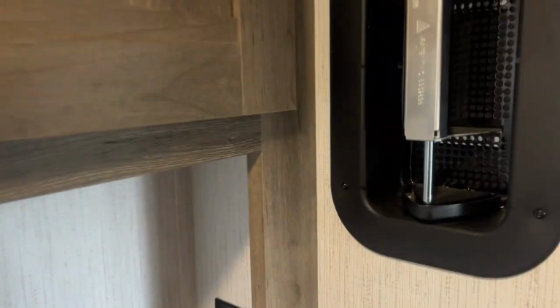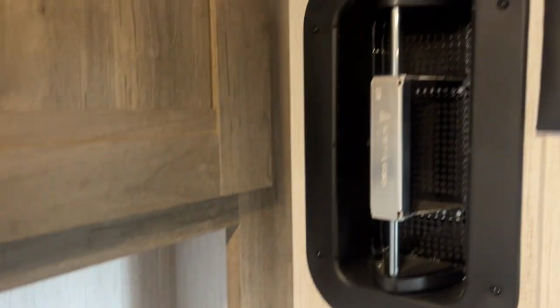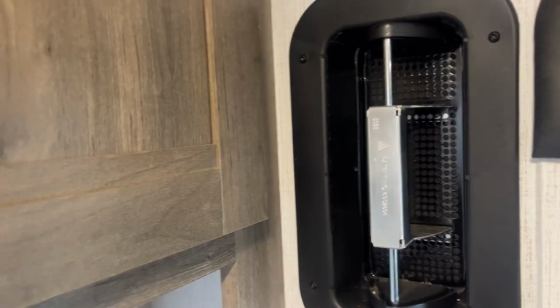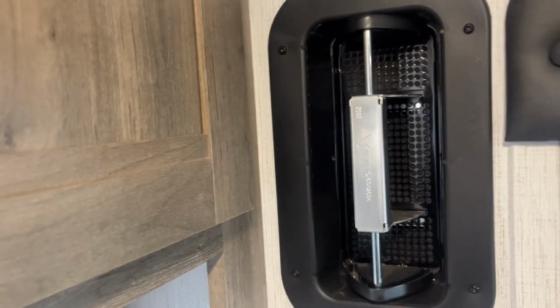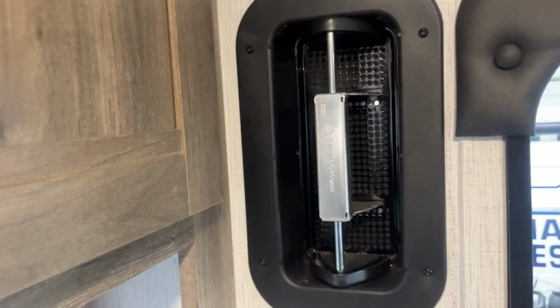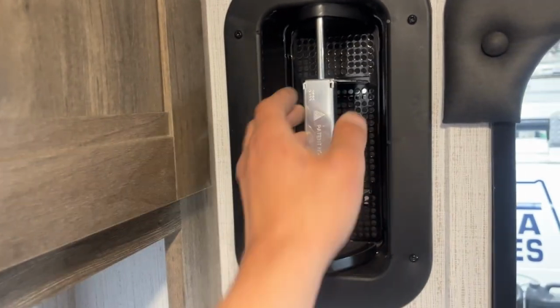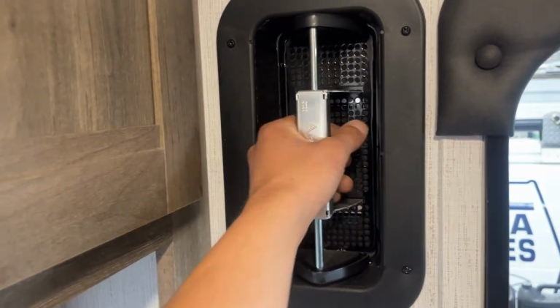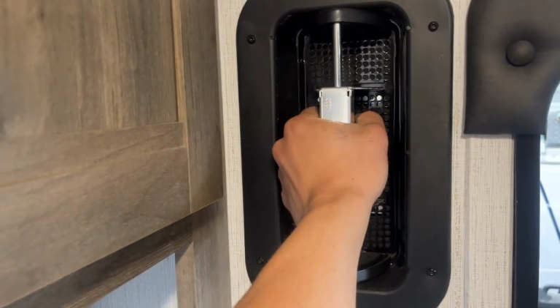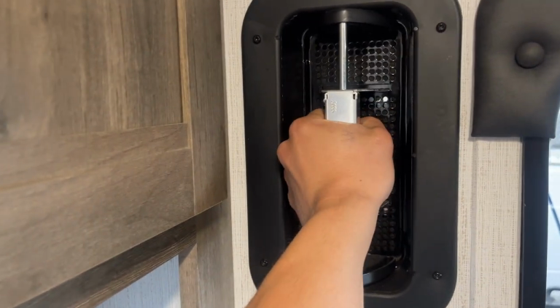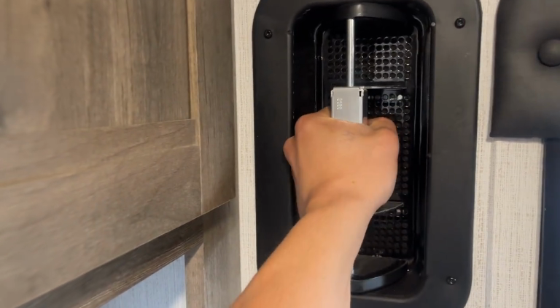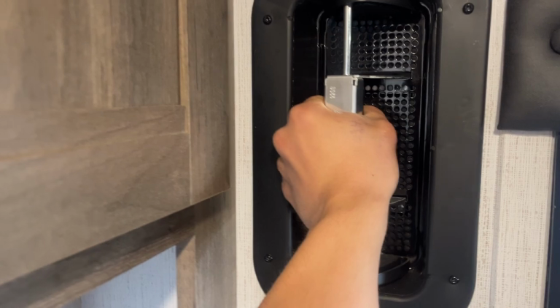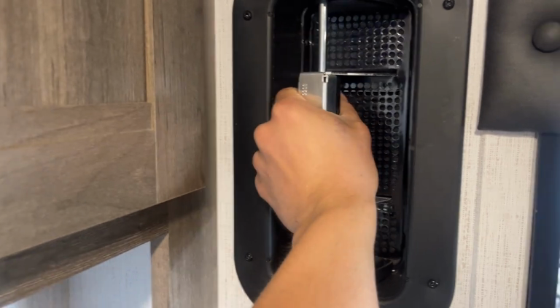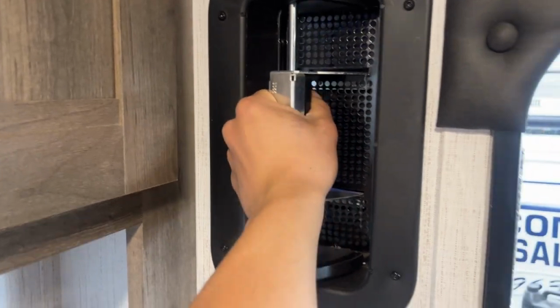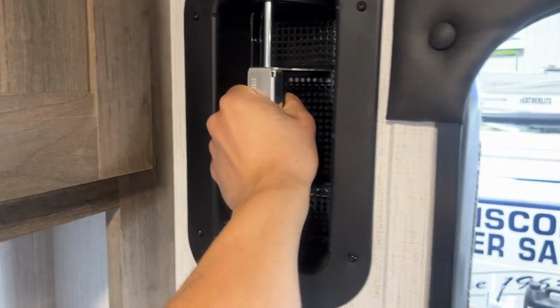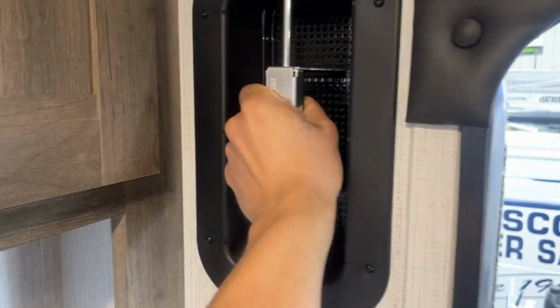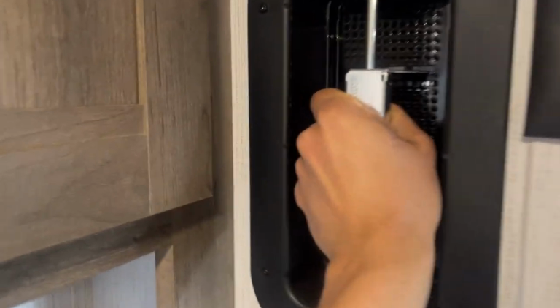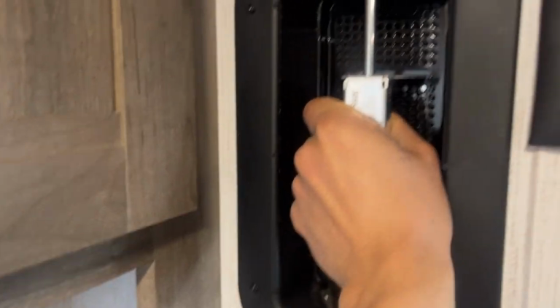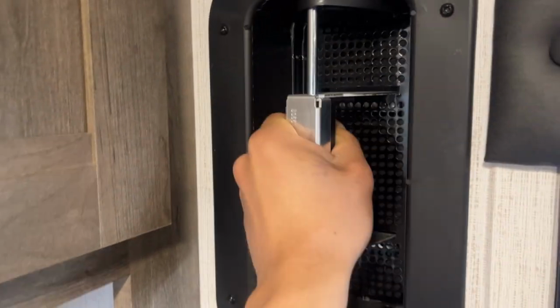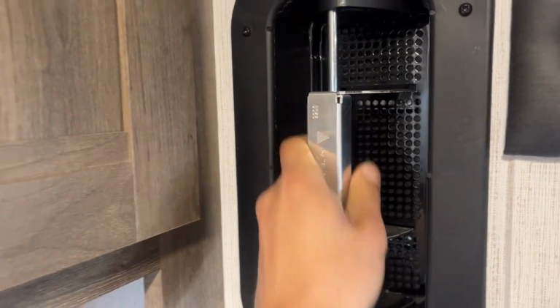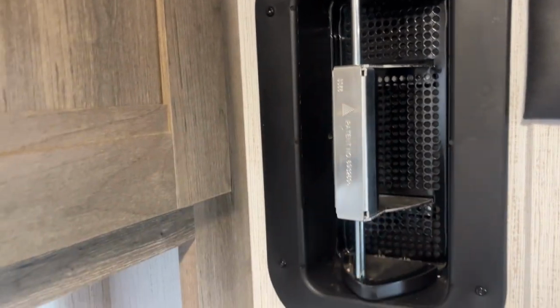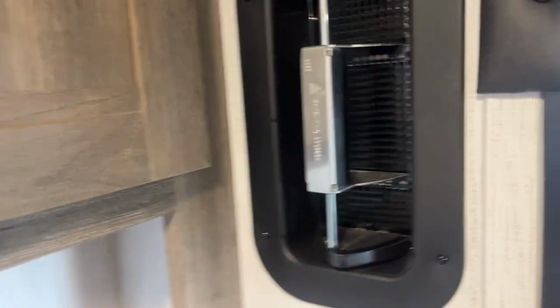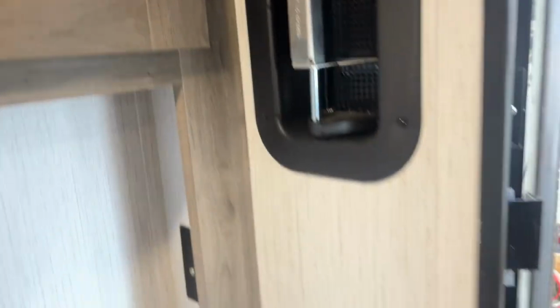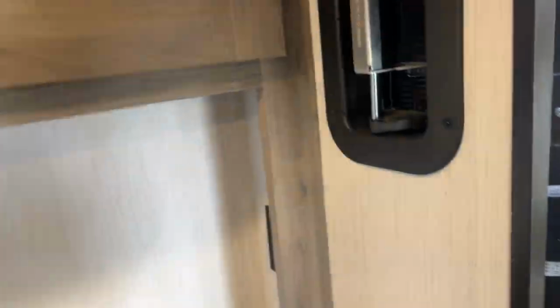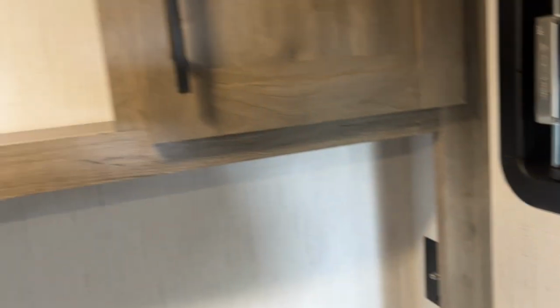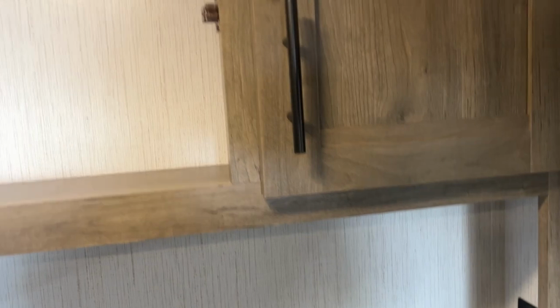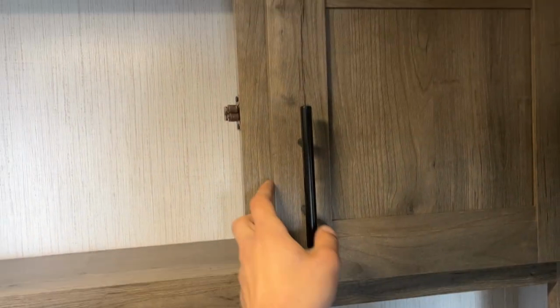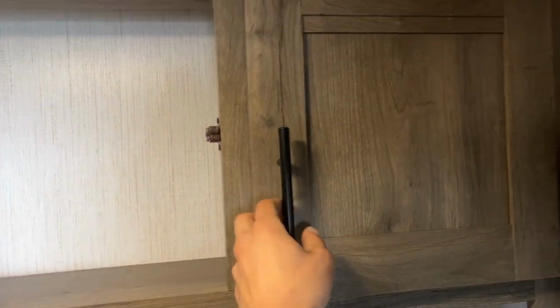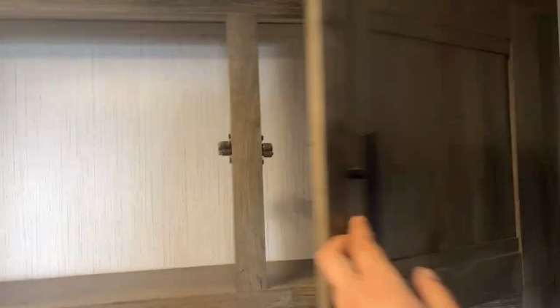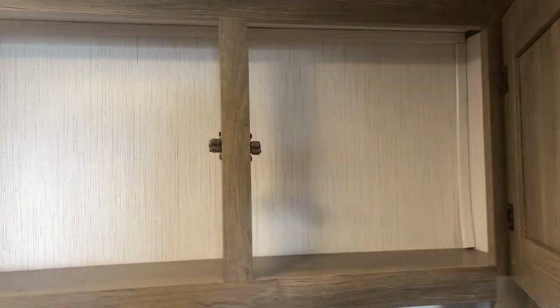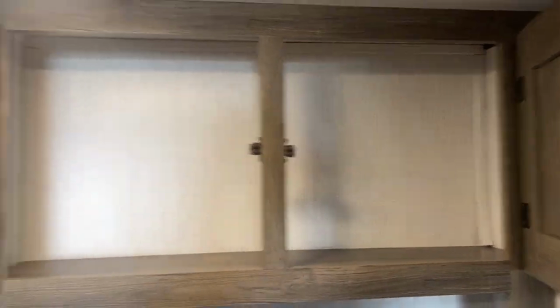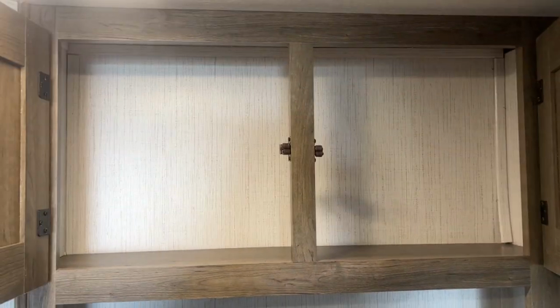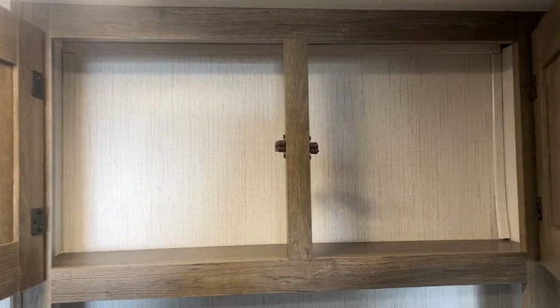Right by the entry door you get another one of those little vents. You just squeeze it in your hand and you can move it forward and backward to get that airflow through the unit, helping to clear out any exhaustion or stale air if you've got appliances running in here.